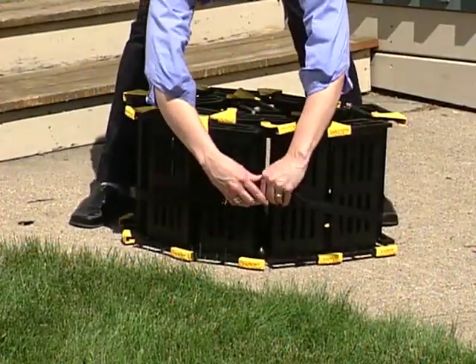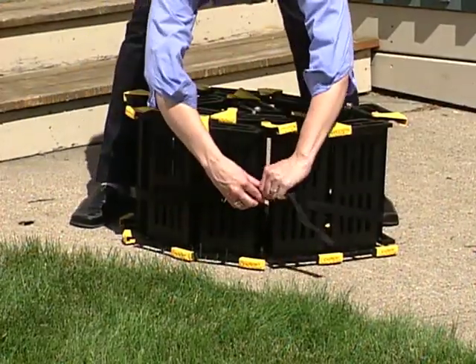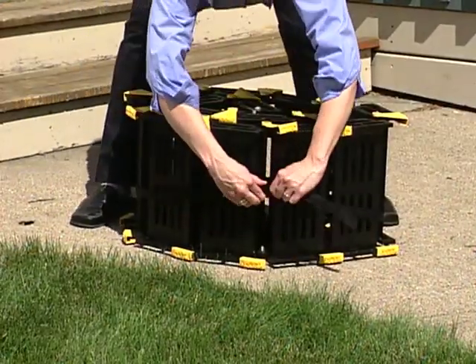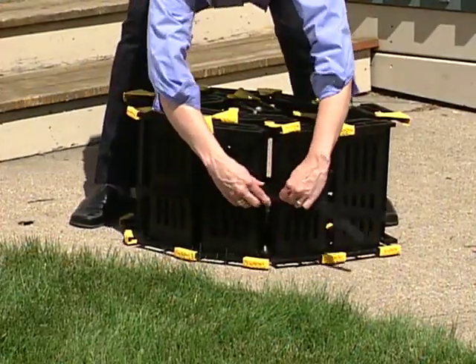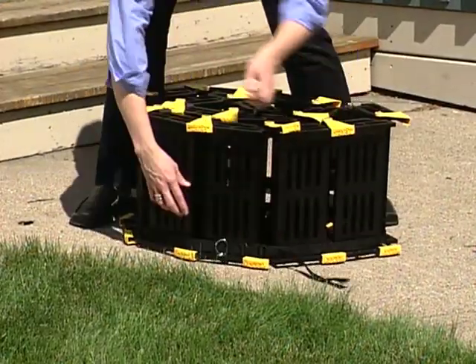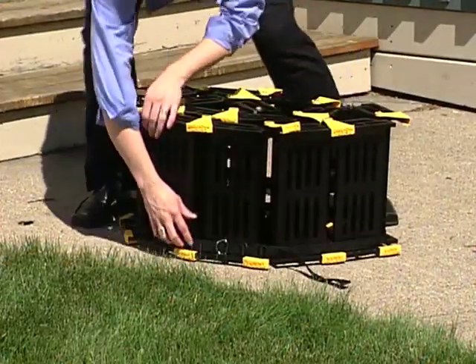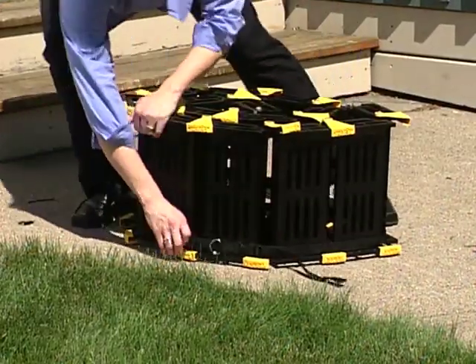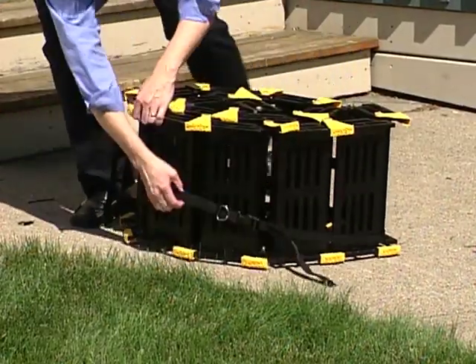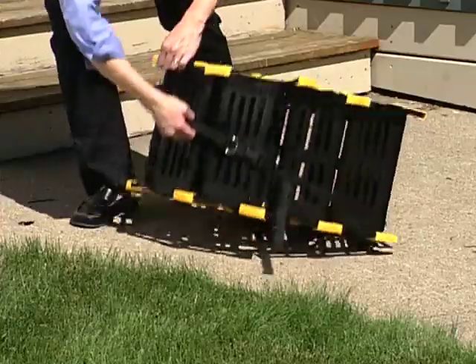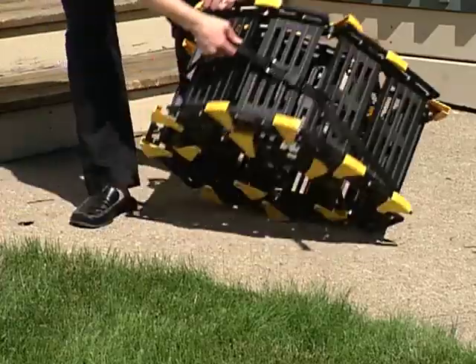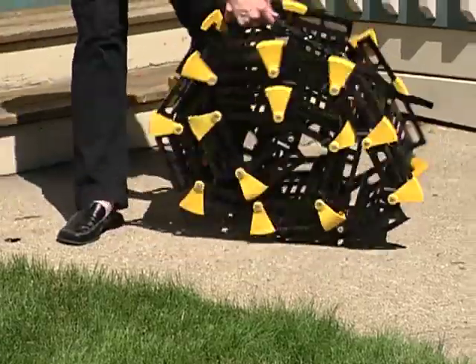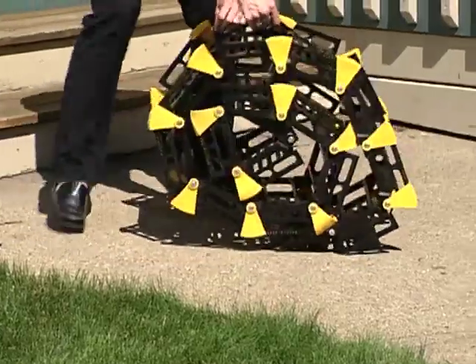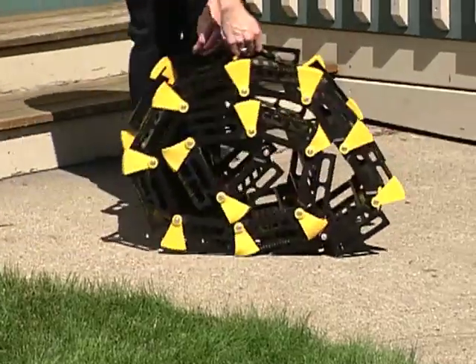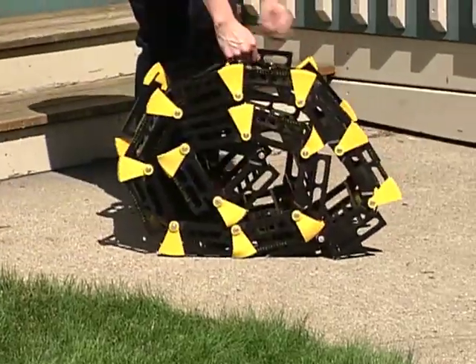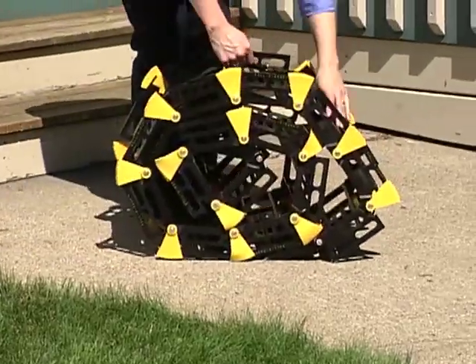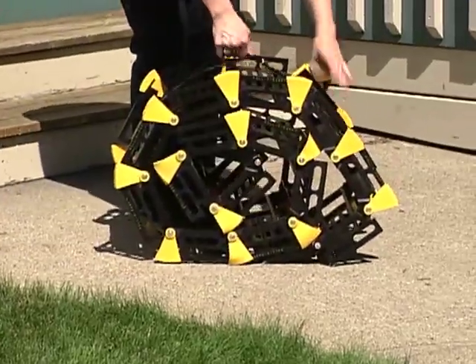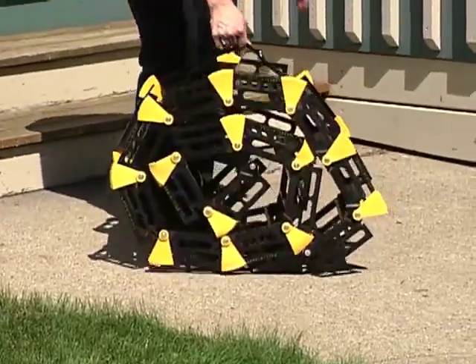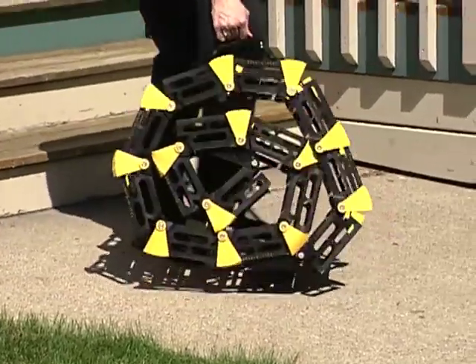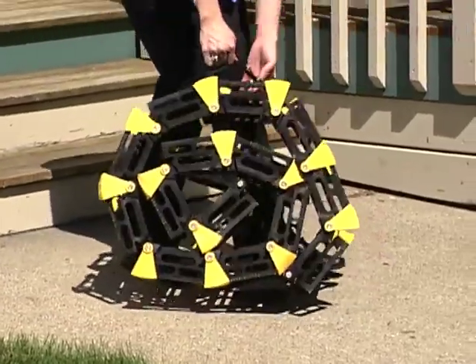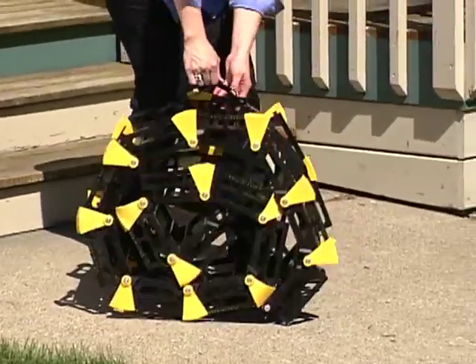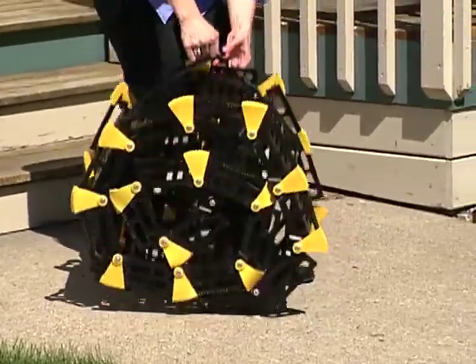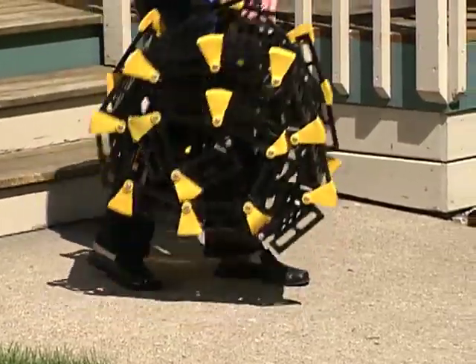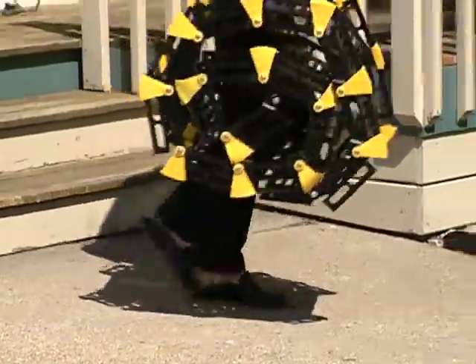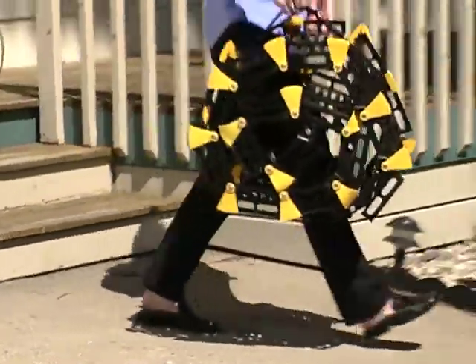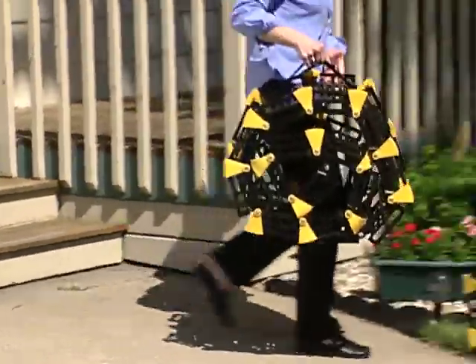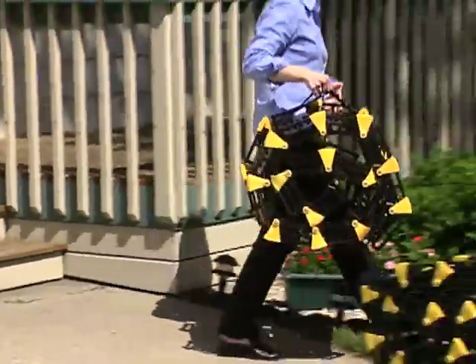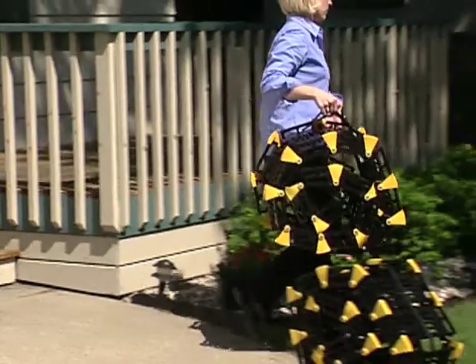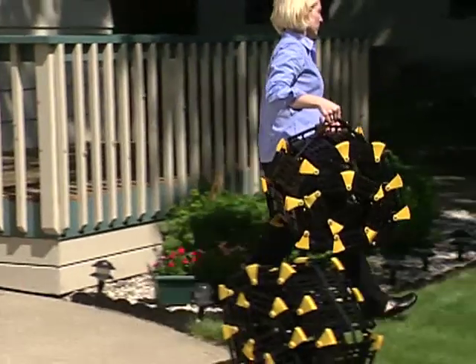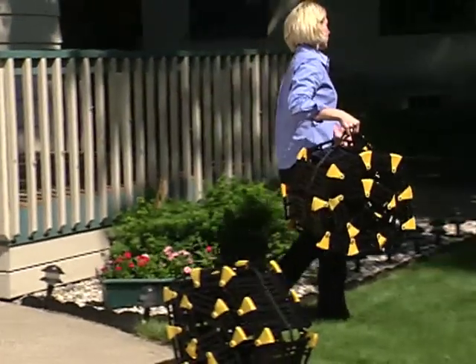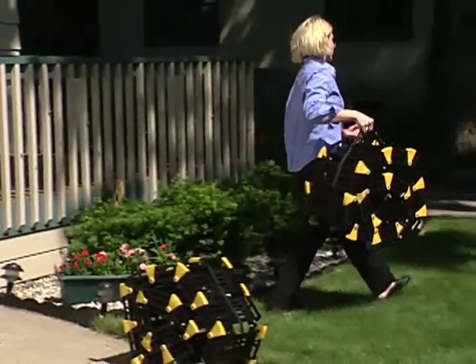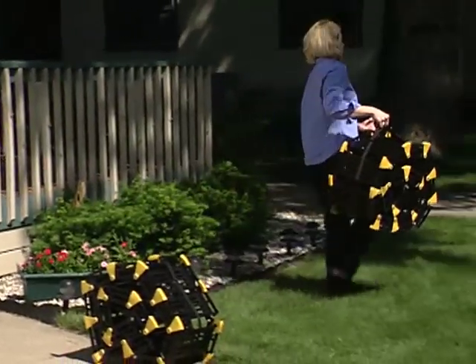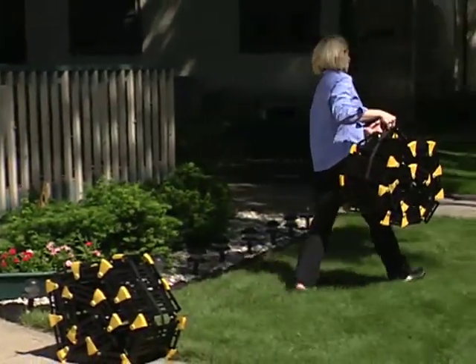Remove the ramp from the structure, lay it on its side, and roll it up. Position the strap around the ramp, cinch it tight, and carry the ramp to your vehicle.